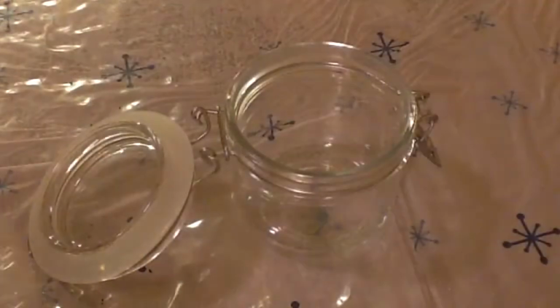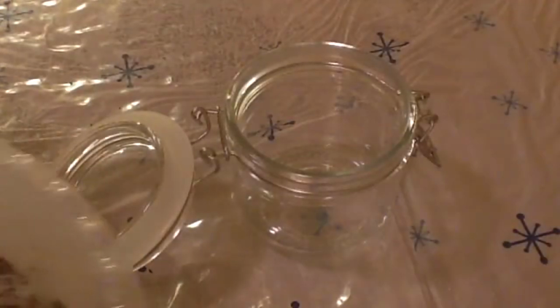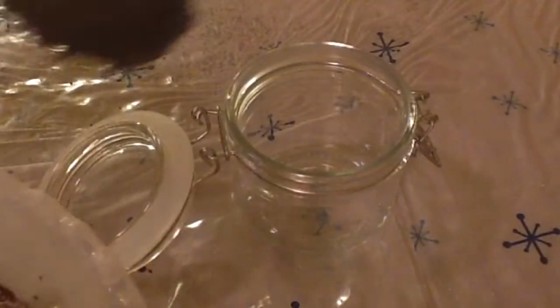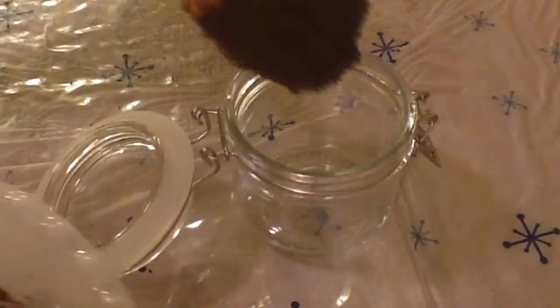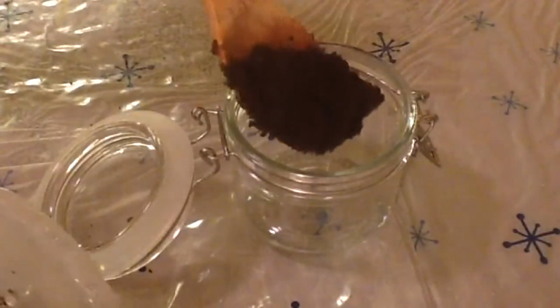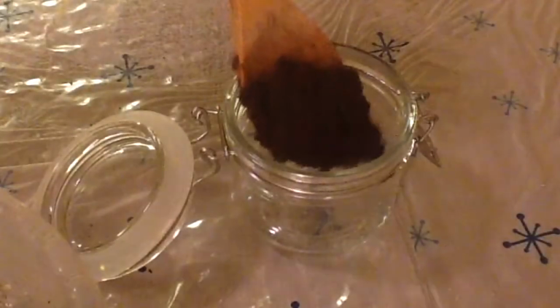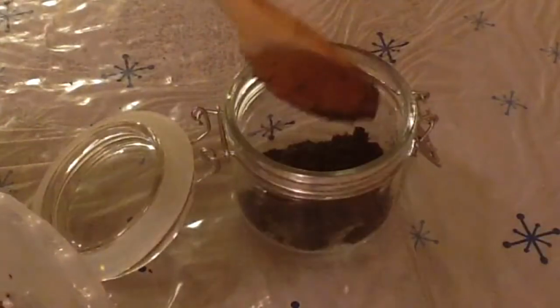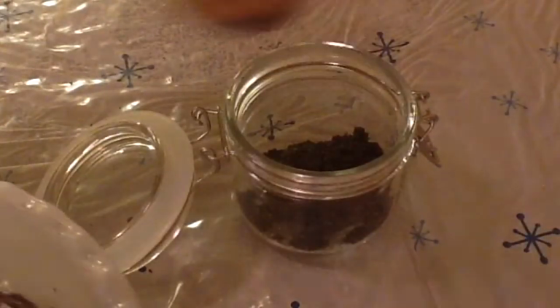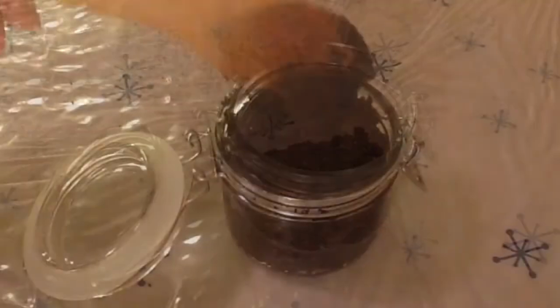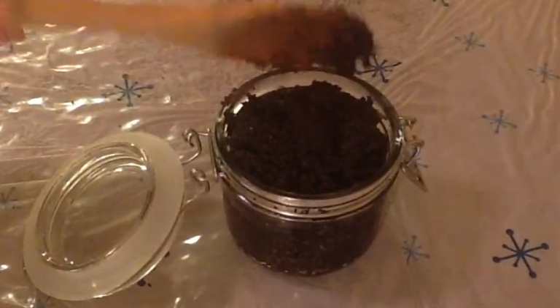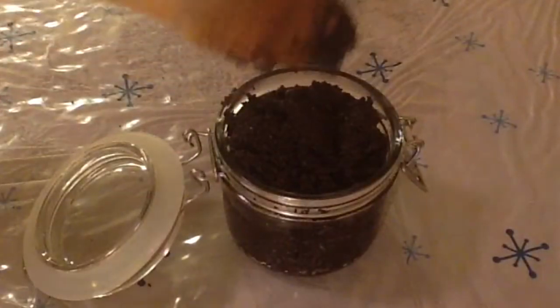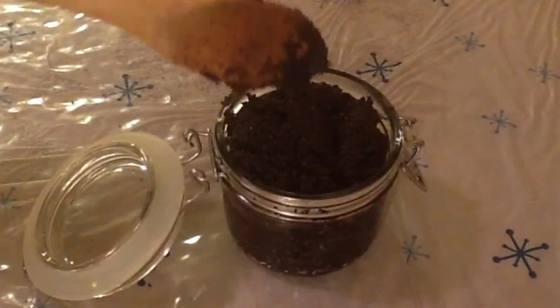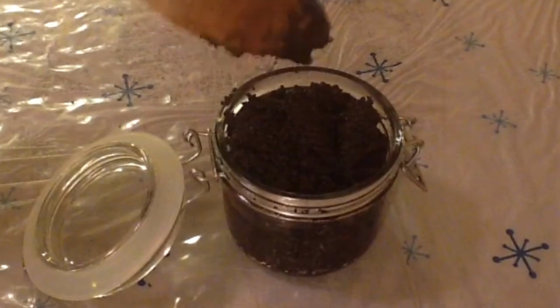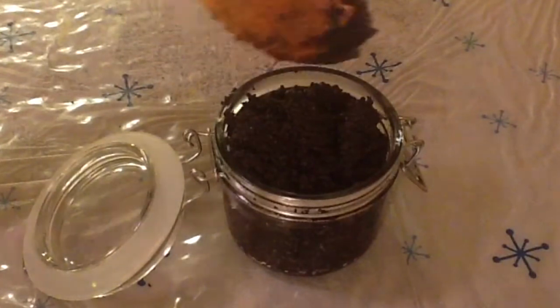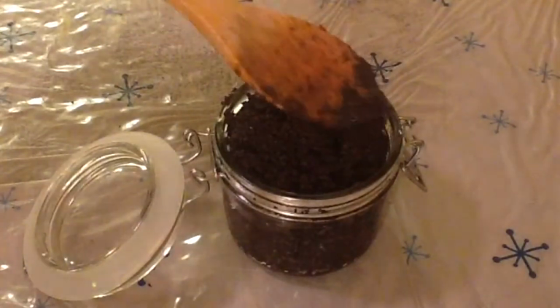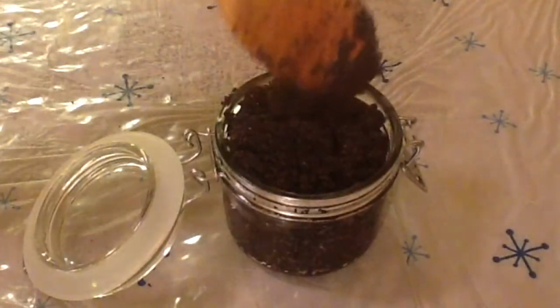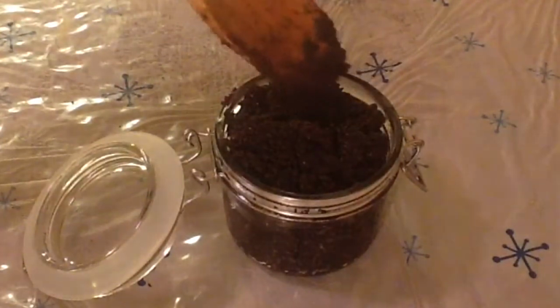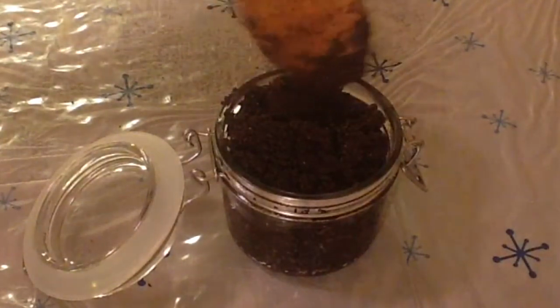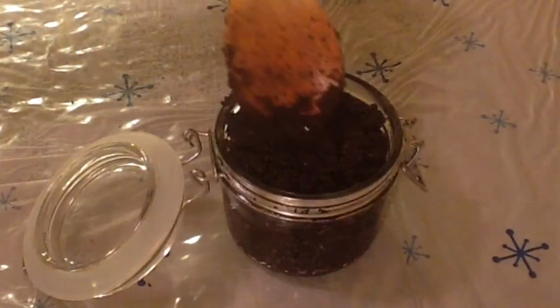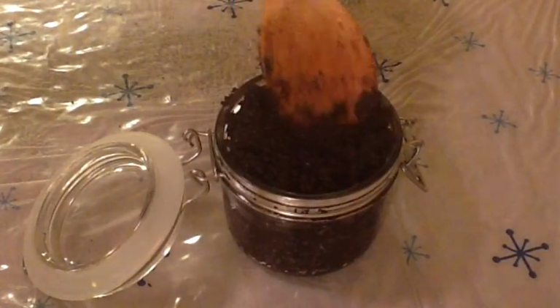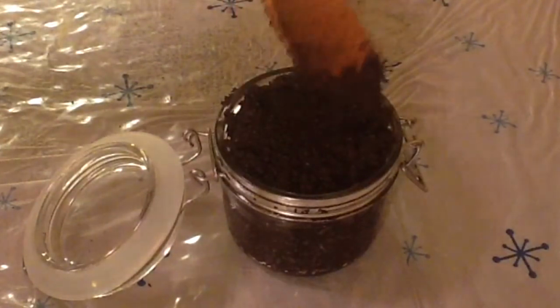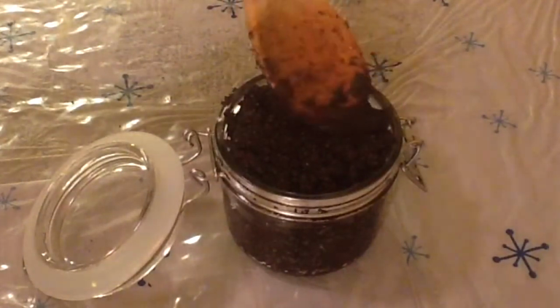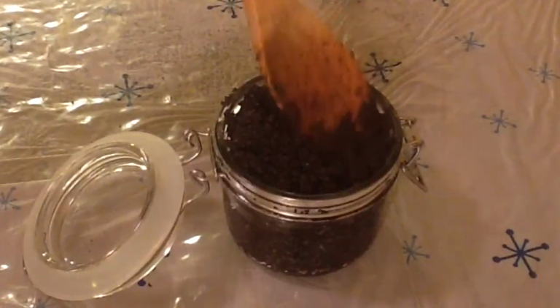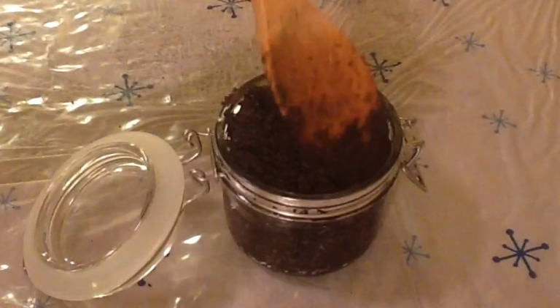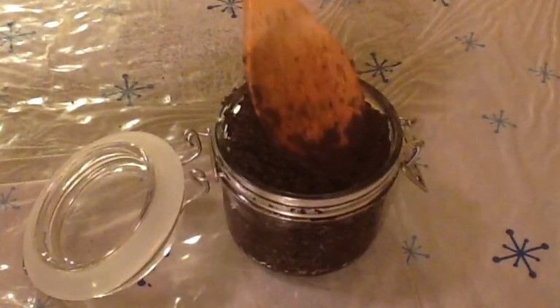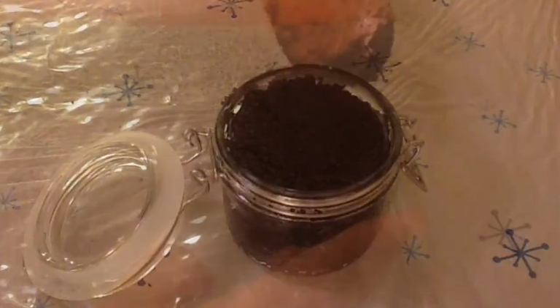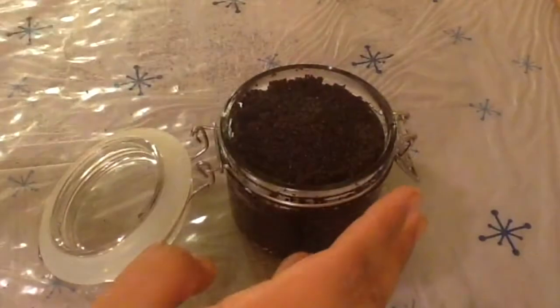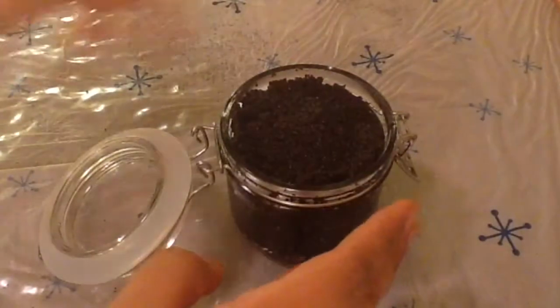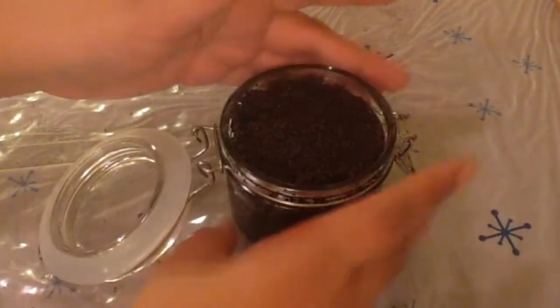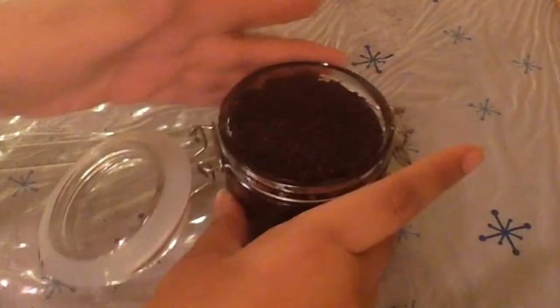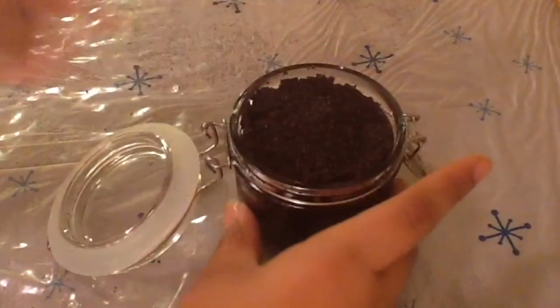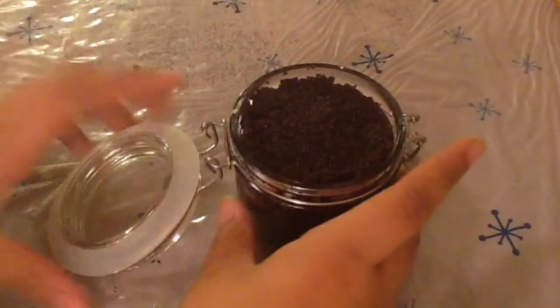Once your scrub is to the consistency that you want it, I started adding mine to my container. My container holds about a cup so it fit all of my scrub right in it, and I just patted it down and then added the lid.